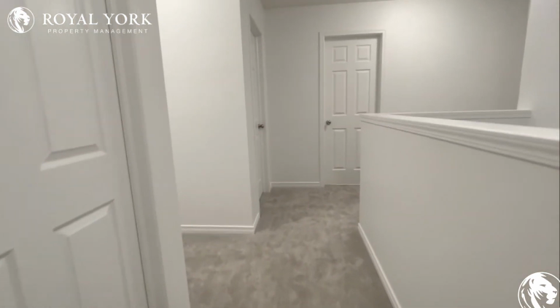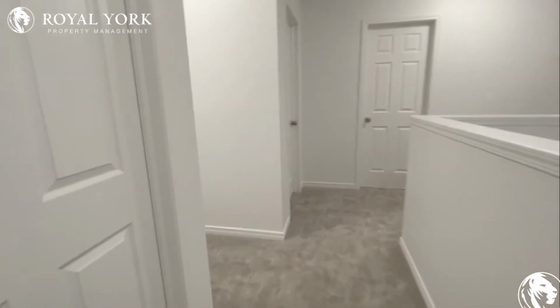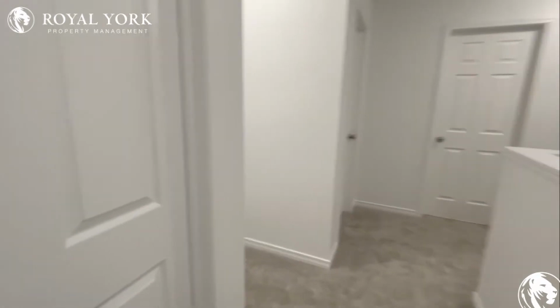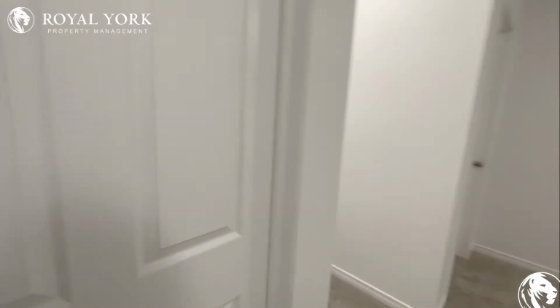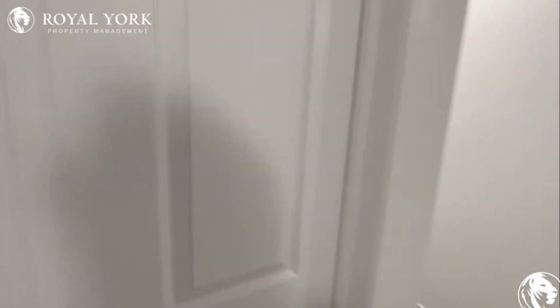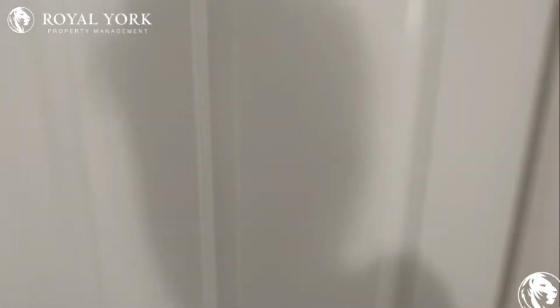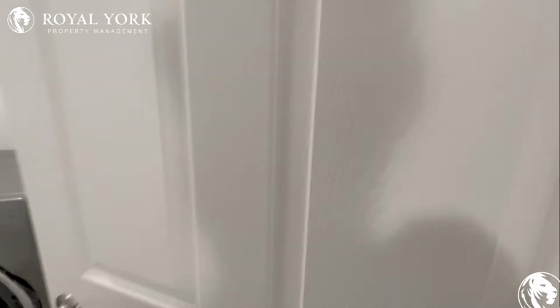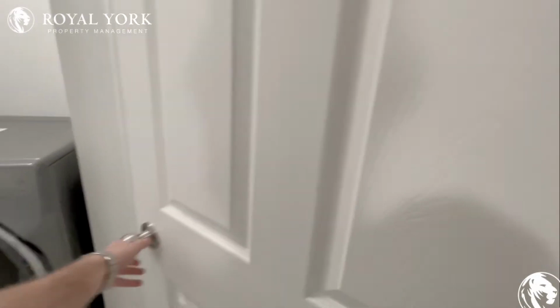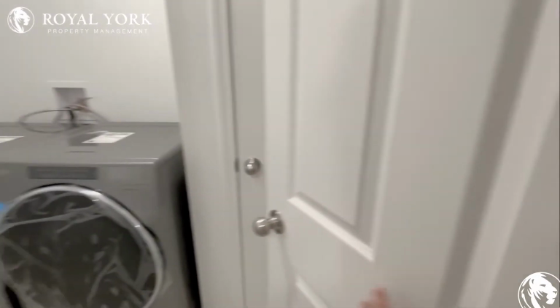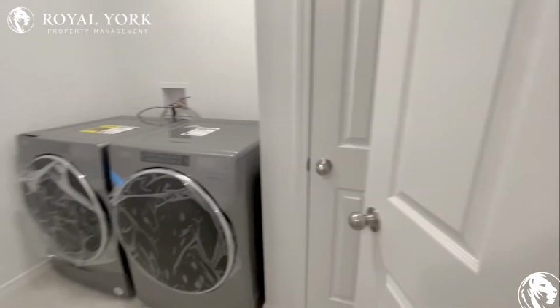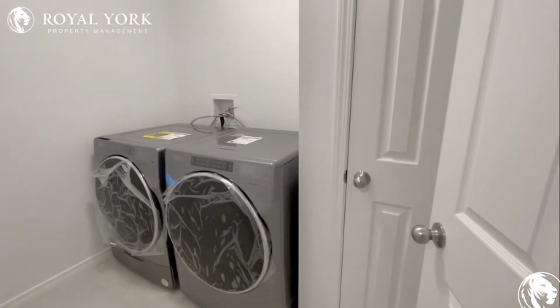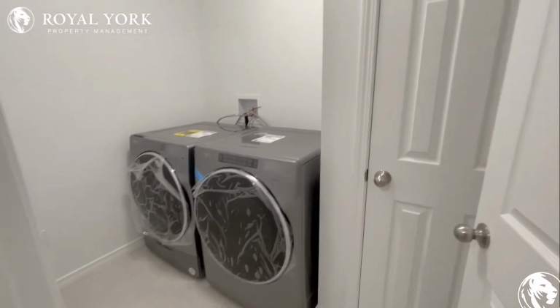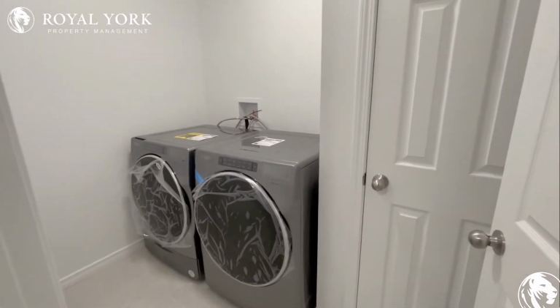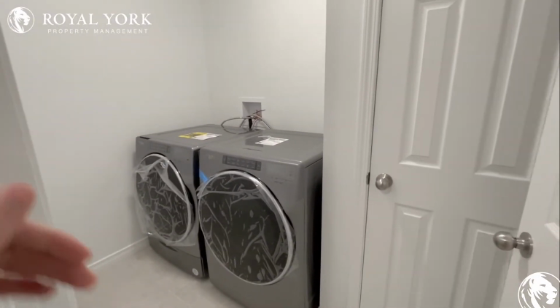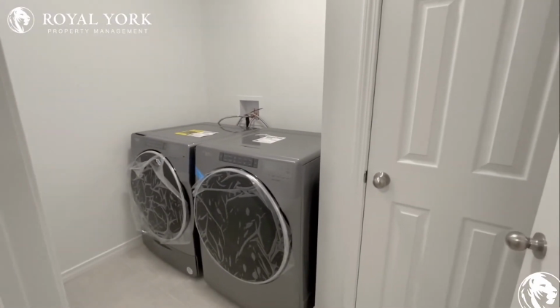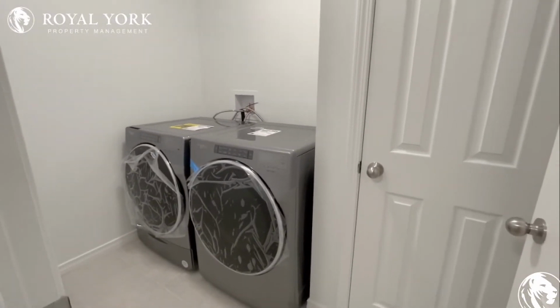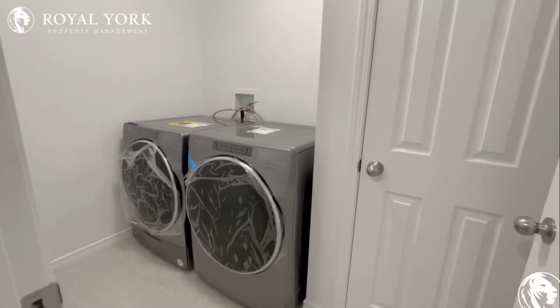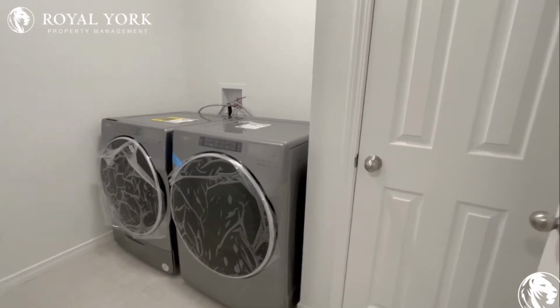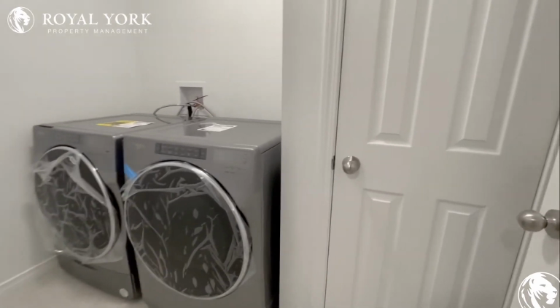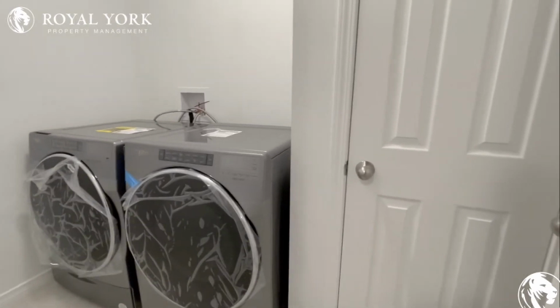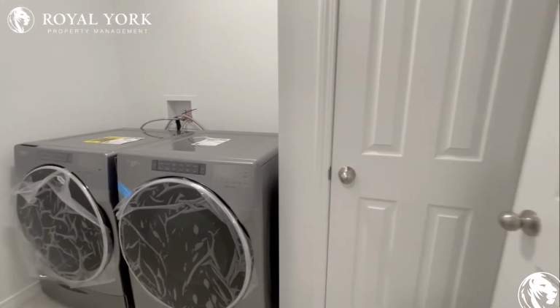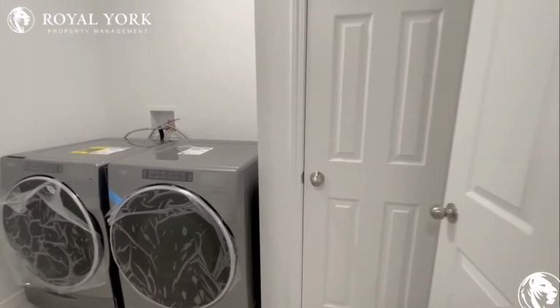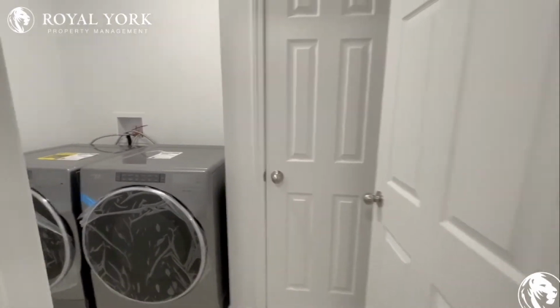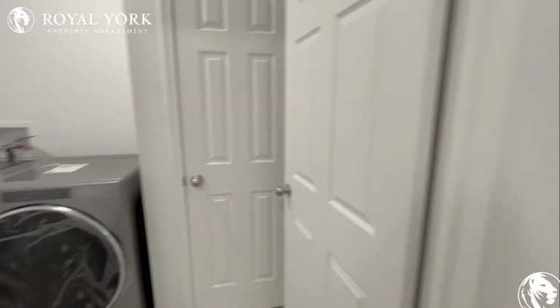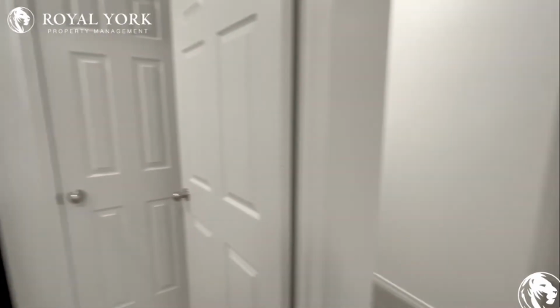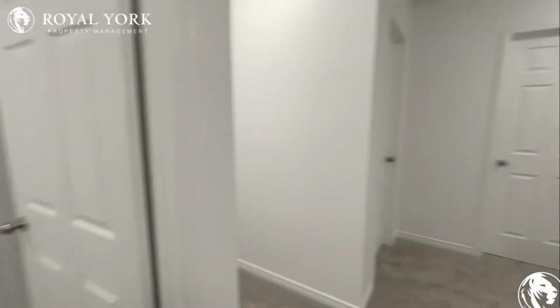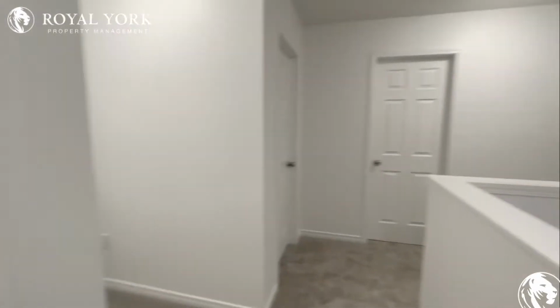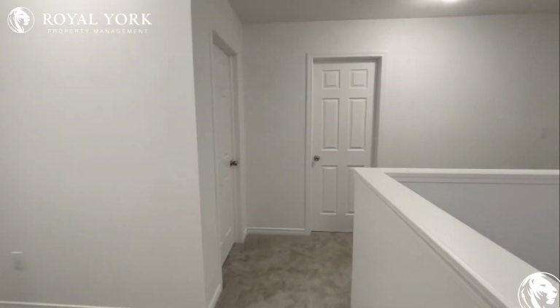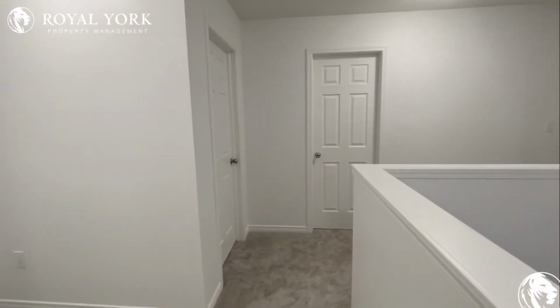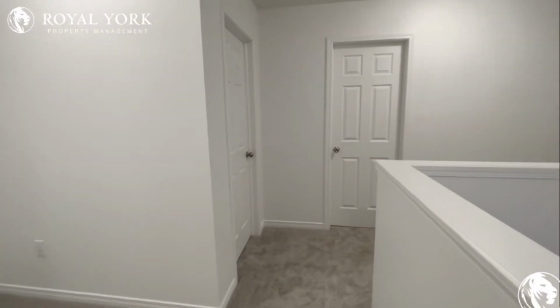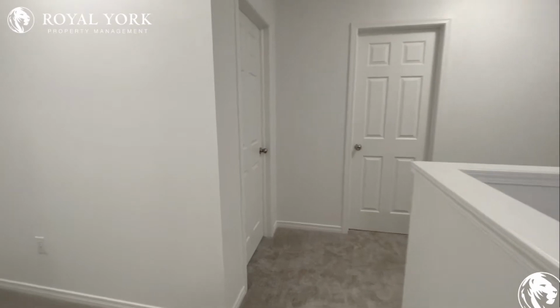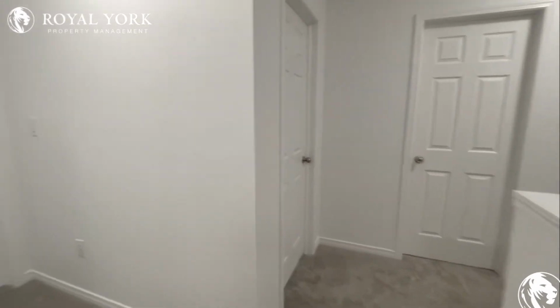We'll quickly take a look at the laundry area here. Brand new washer and dryer, lots of room in here to do your laundry, and very convenient as it's on the level of the bedrooms.